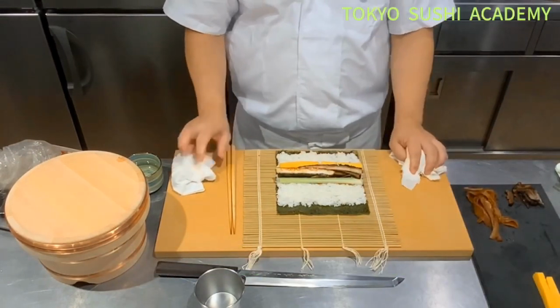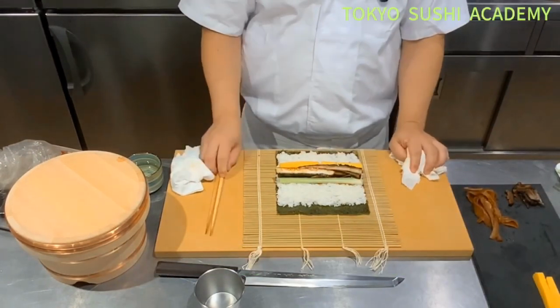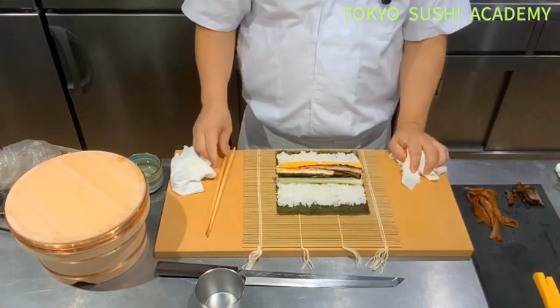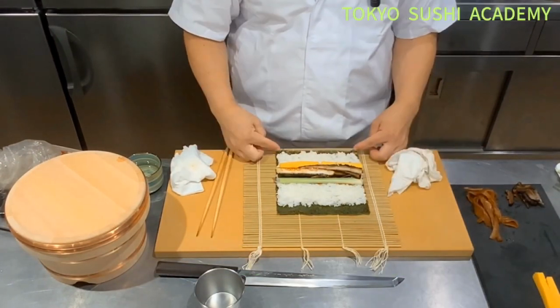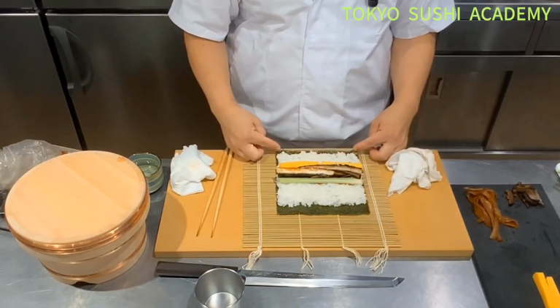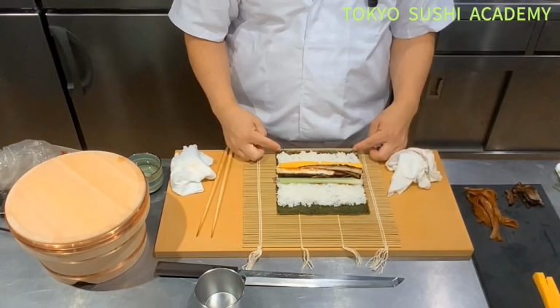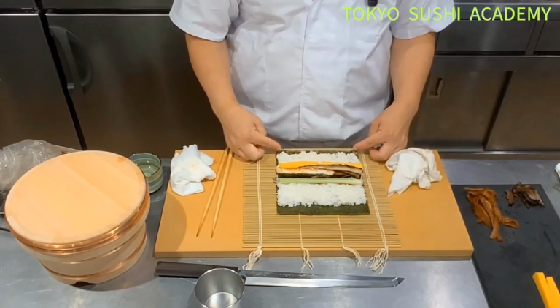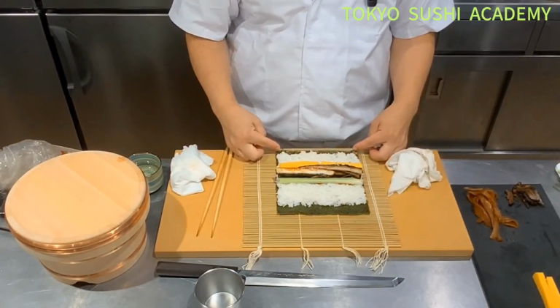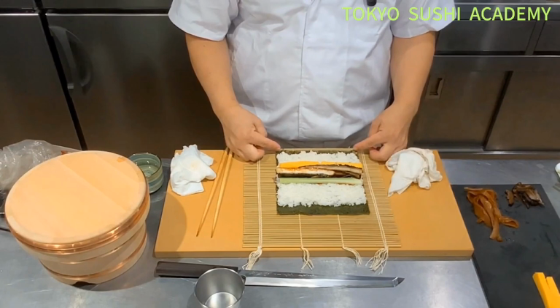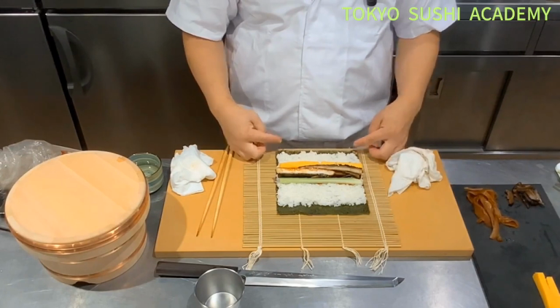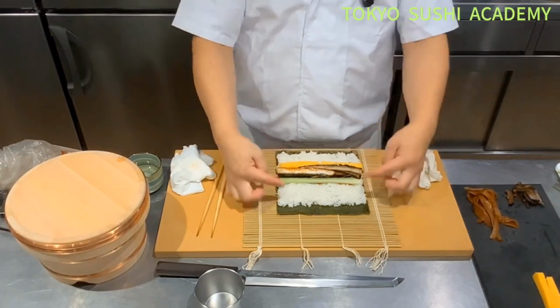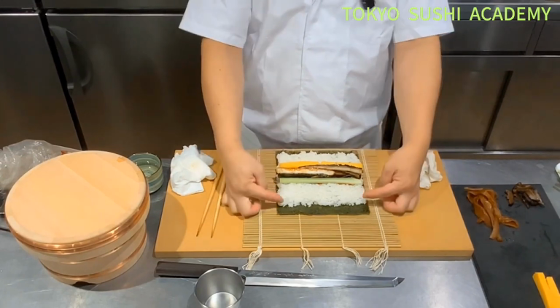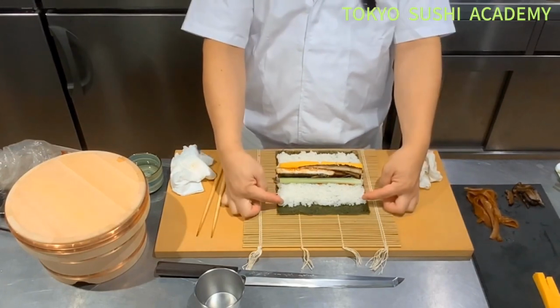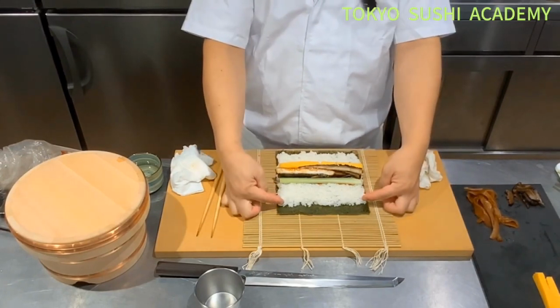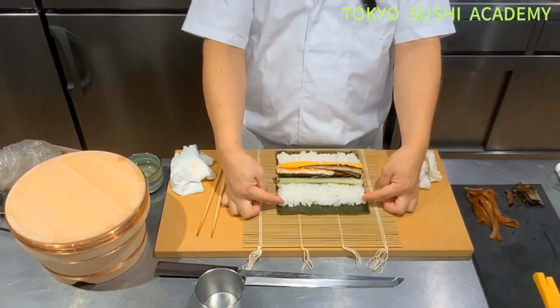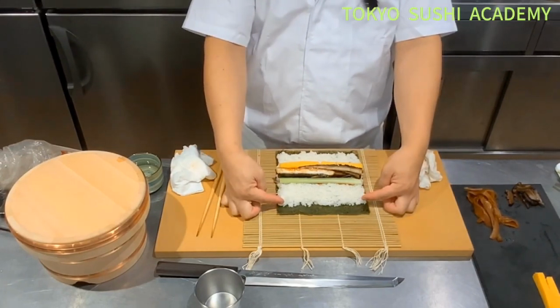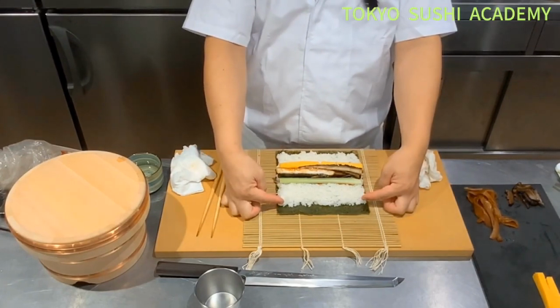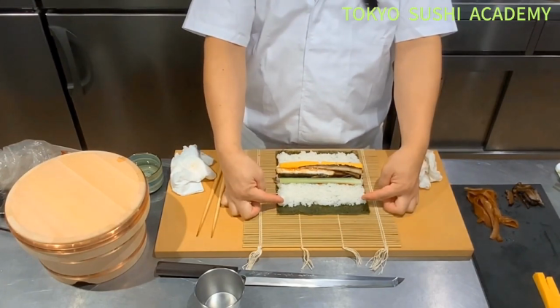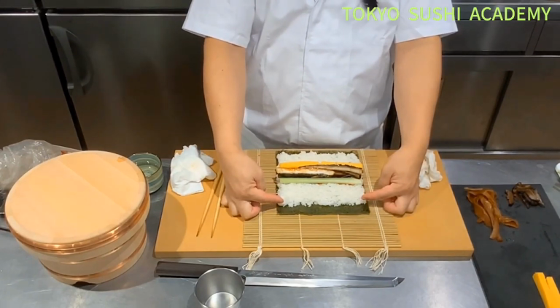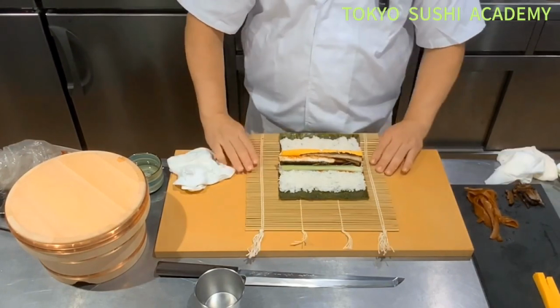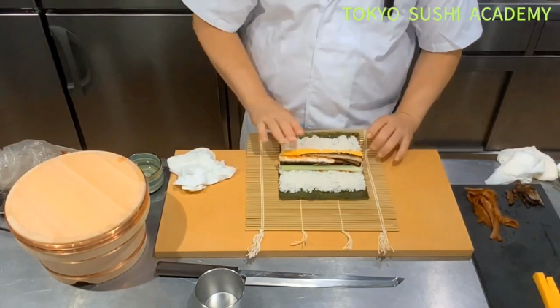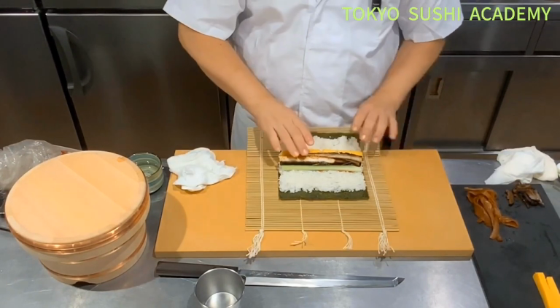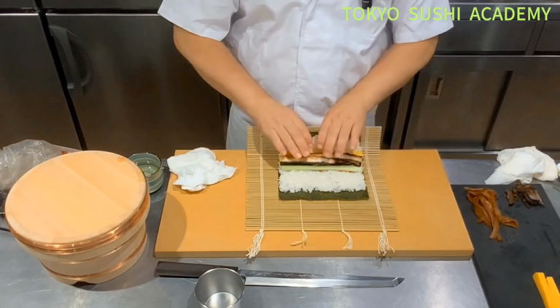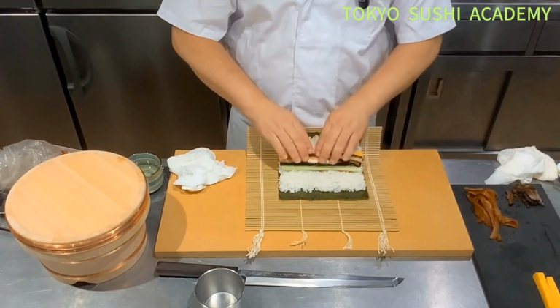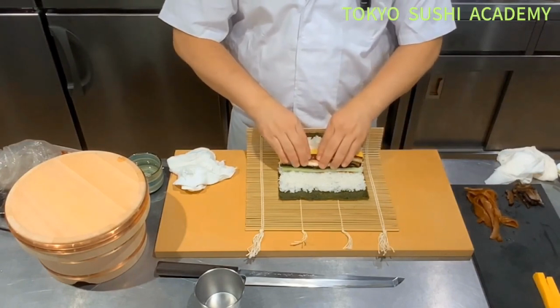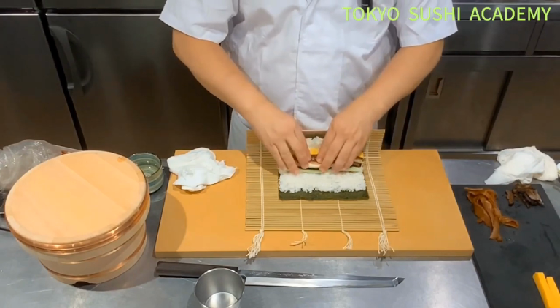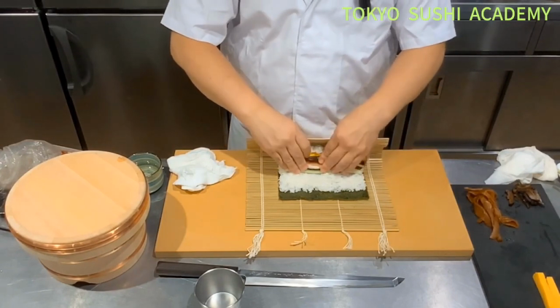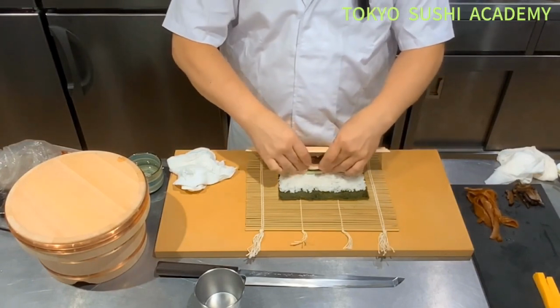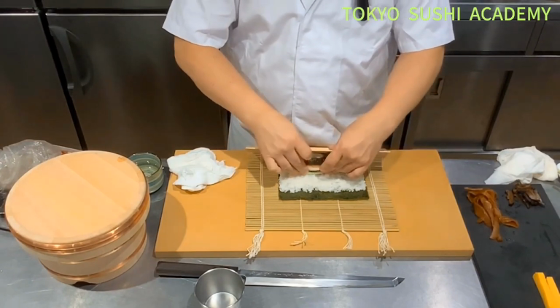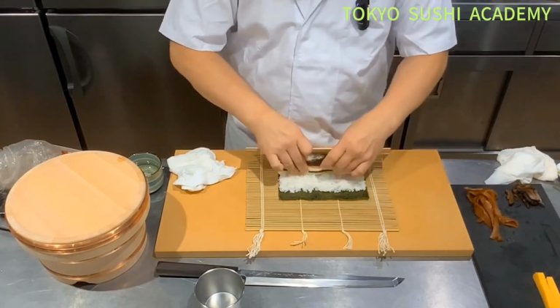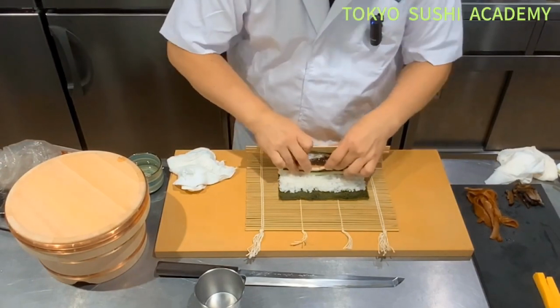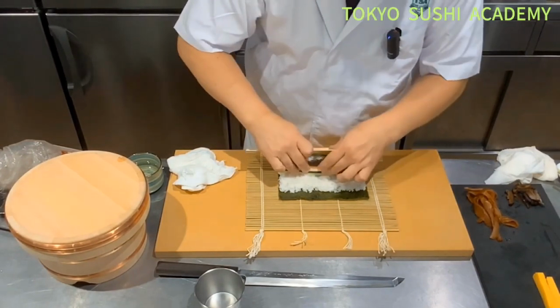Now we're going to roll these. There's a two-centimeter gap that's going to be hit against the edge of the rice. So you hold the ingredients — make sure you hold the ingredients.